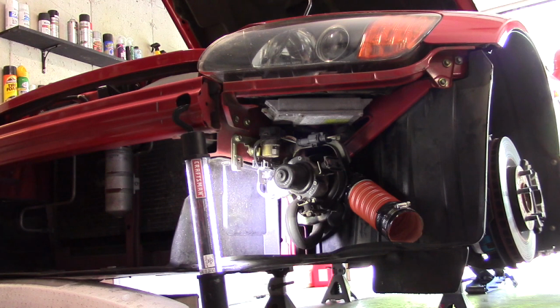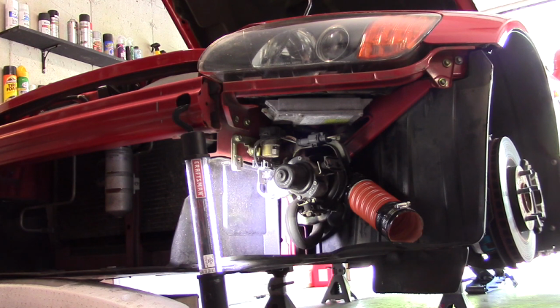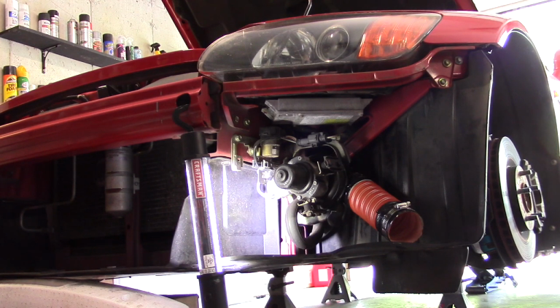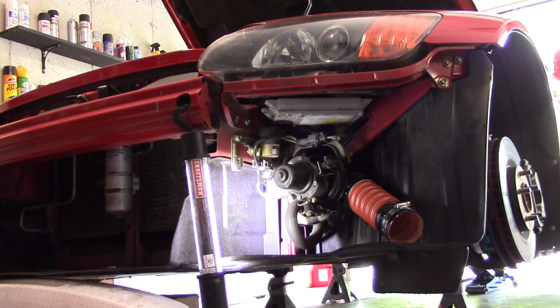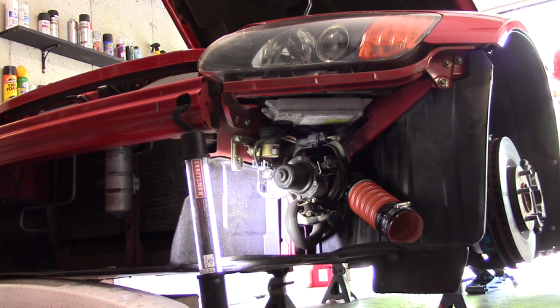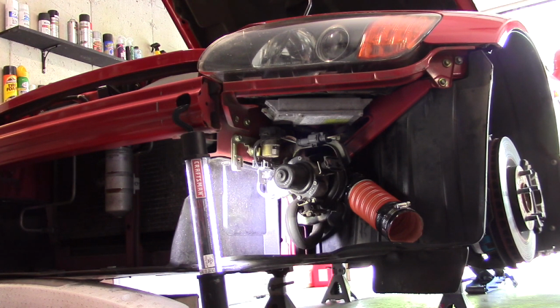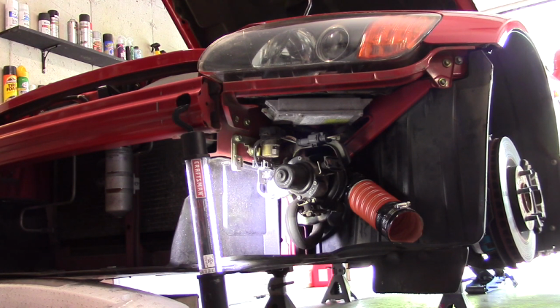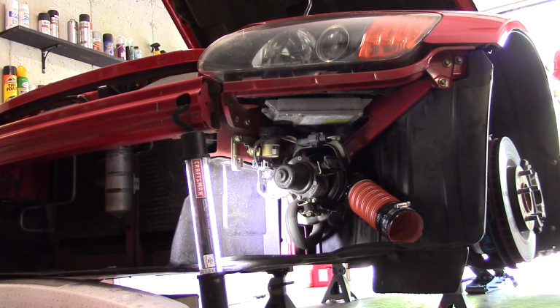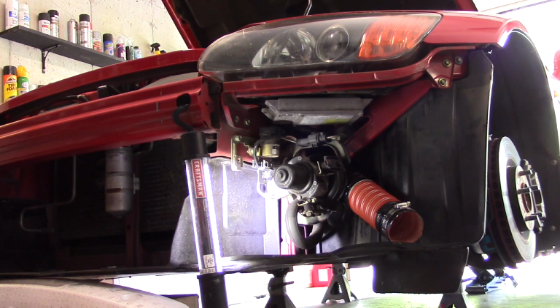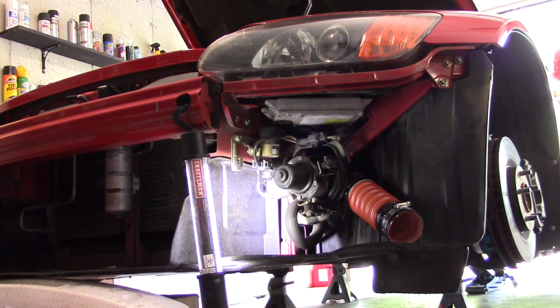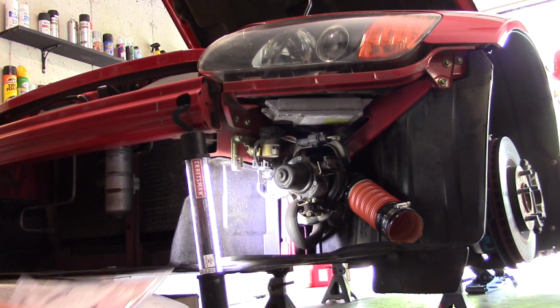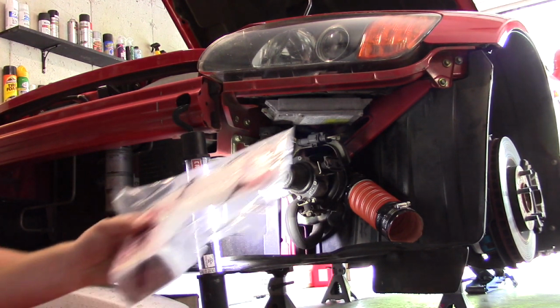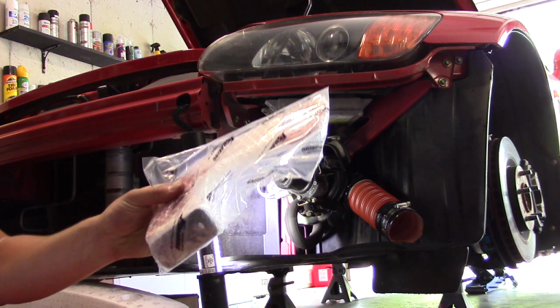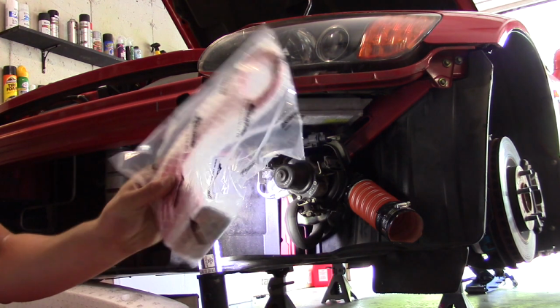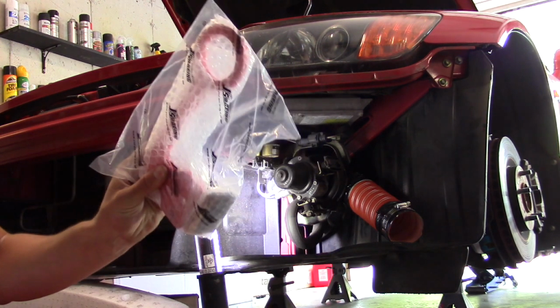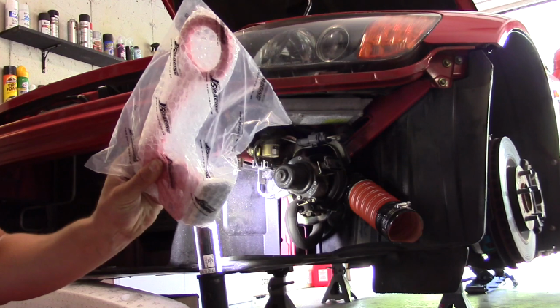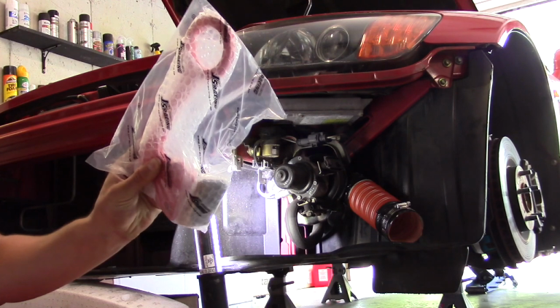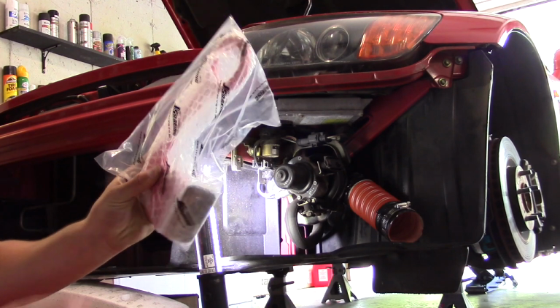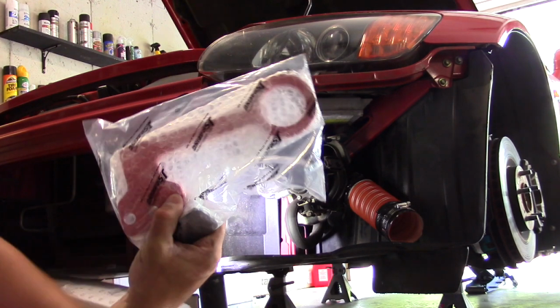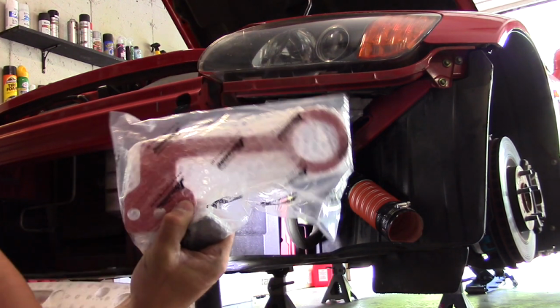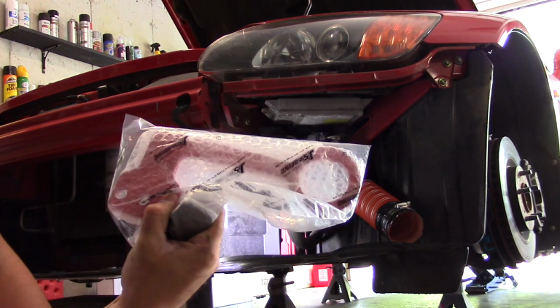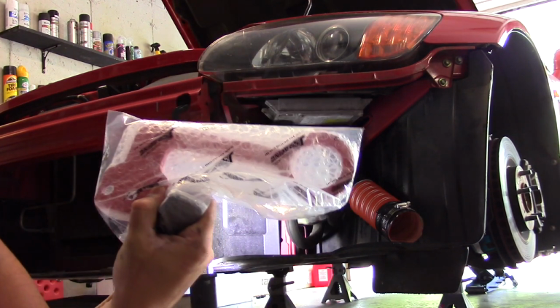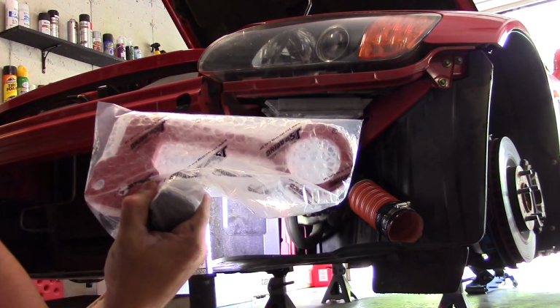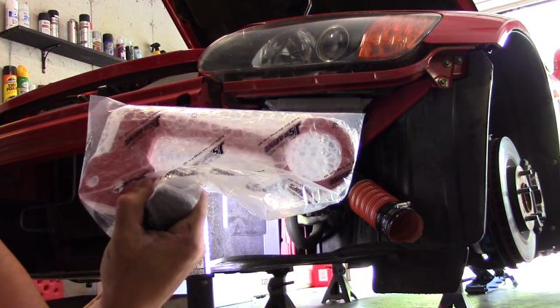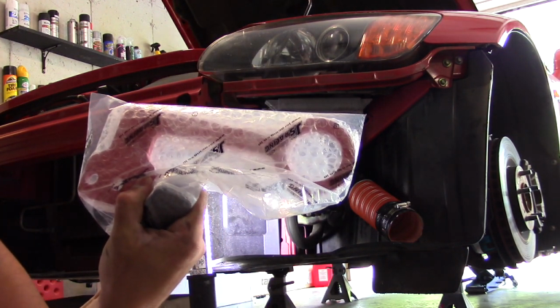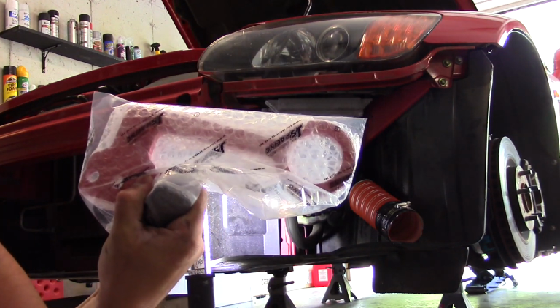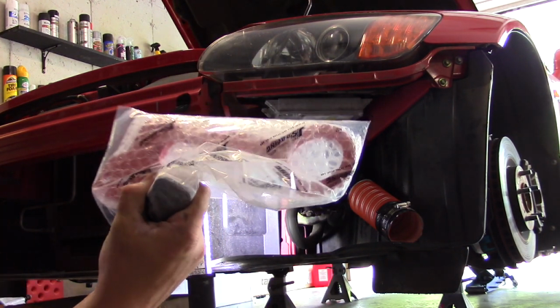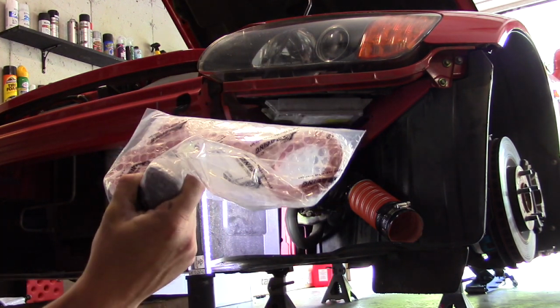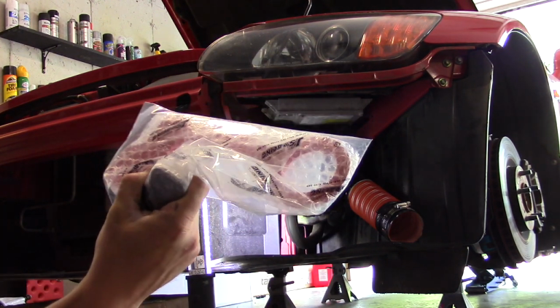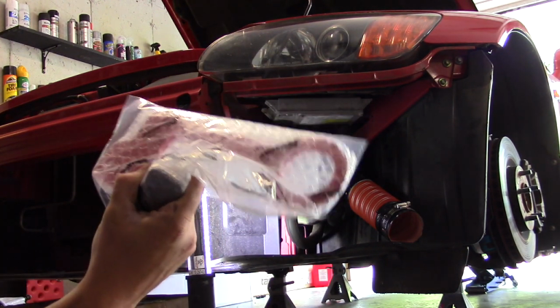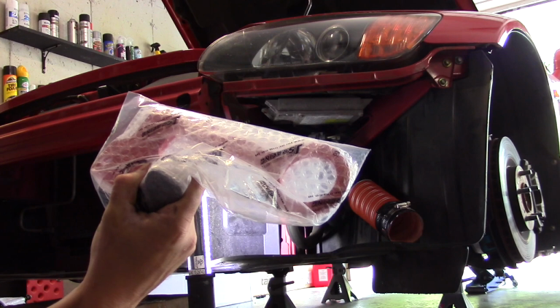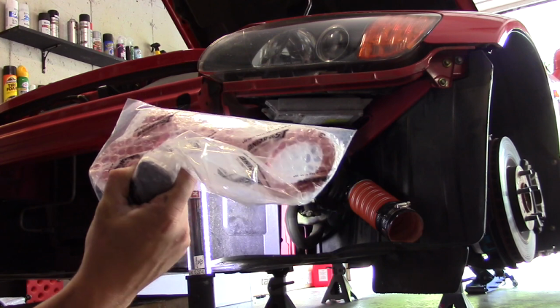Hey guys, what's up? Thanks for coming back to the channel. In this video I'm going to show you guys a little new goodie I got. This is my J's Racing tow hook. It's actually a functional tow hook though.